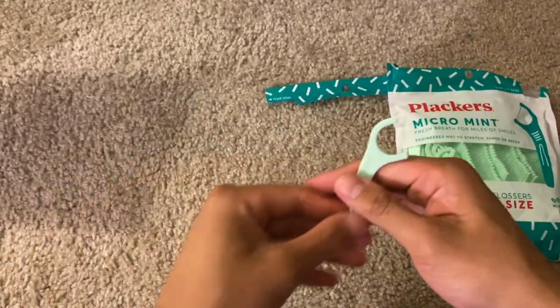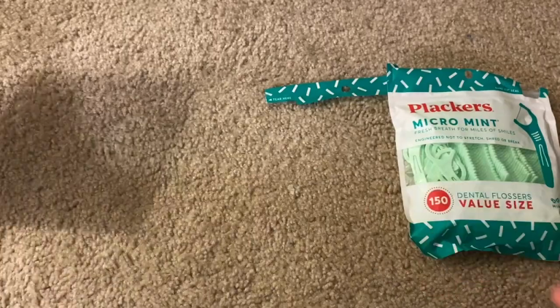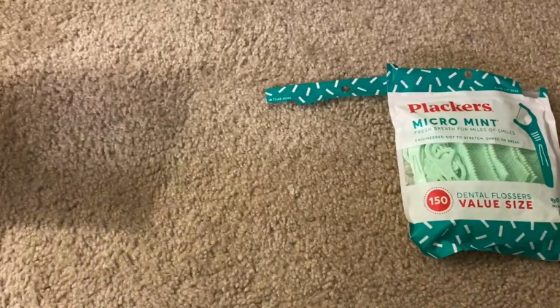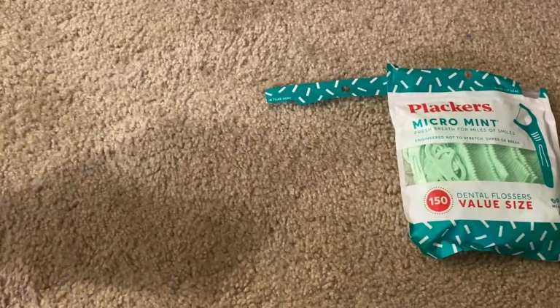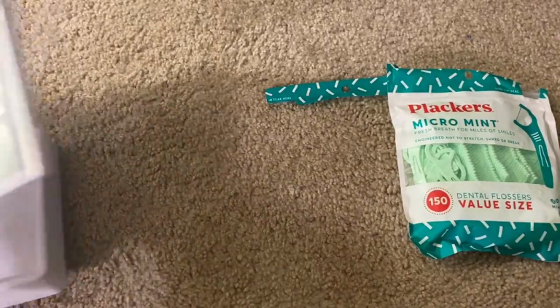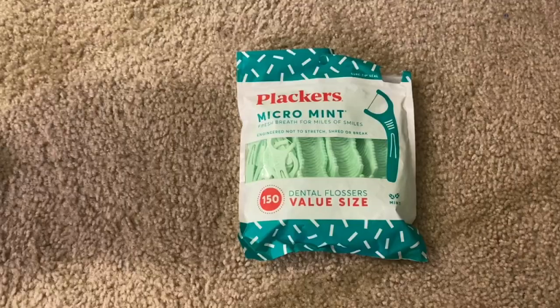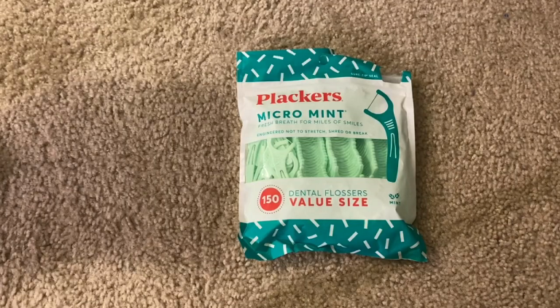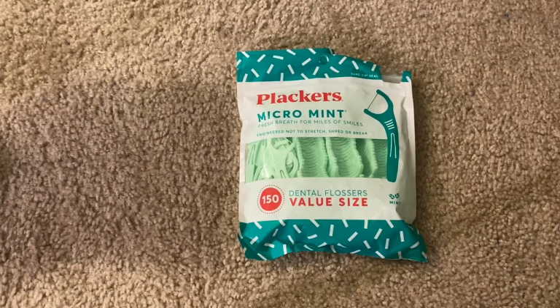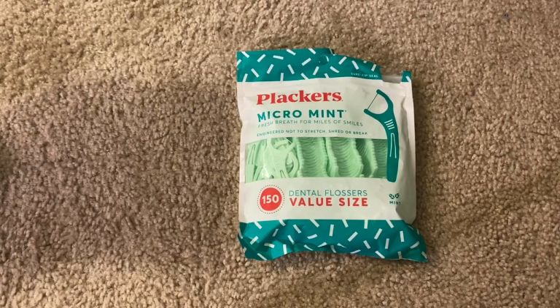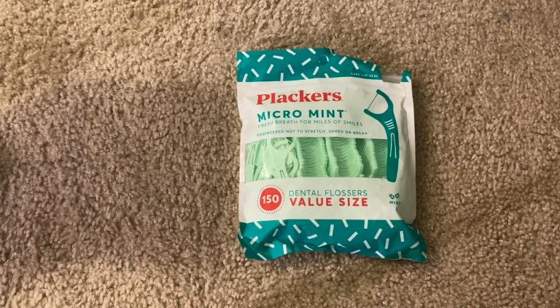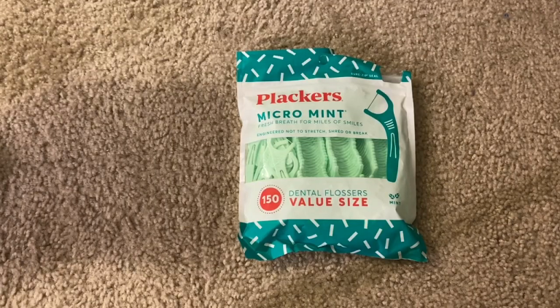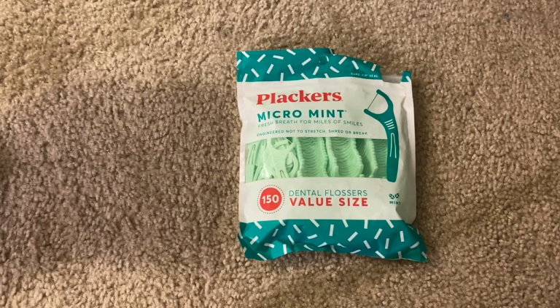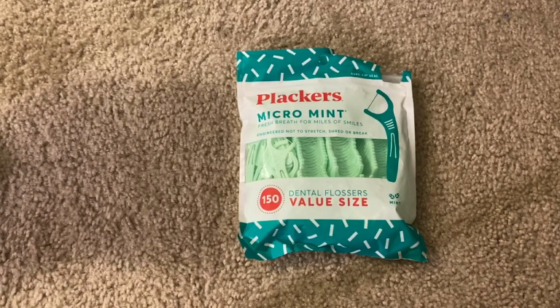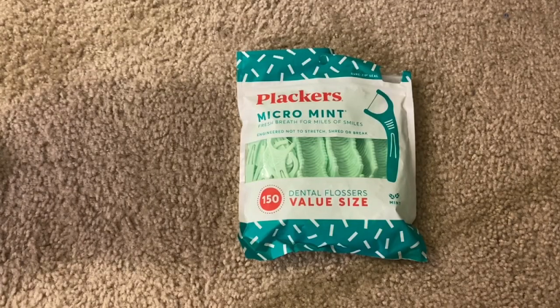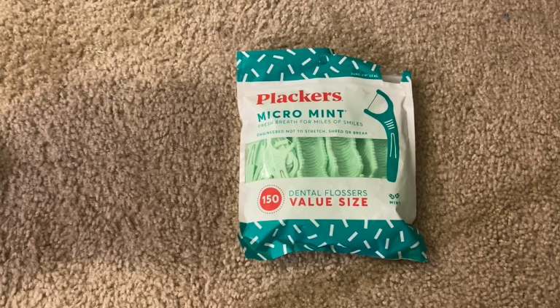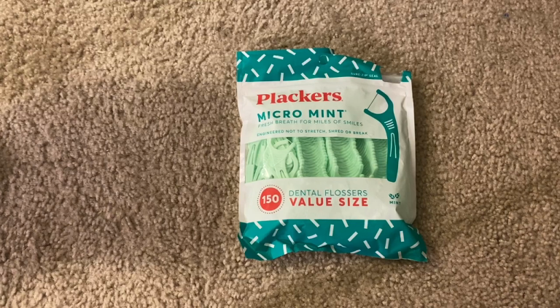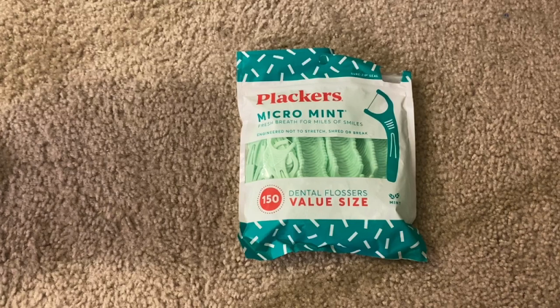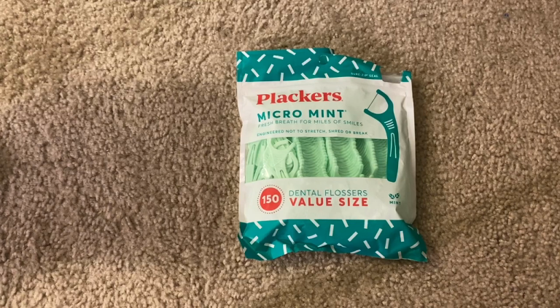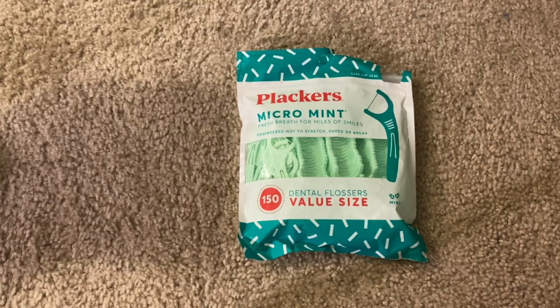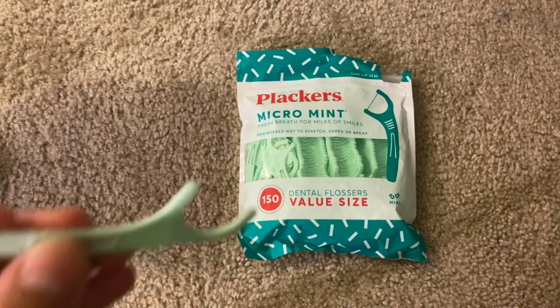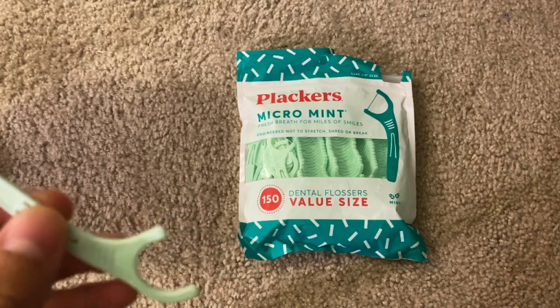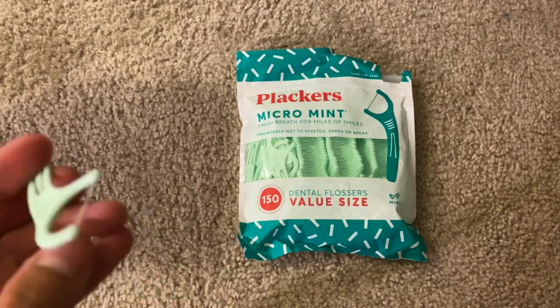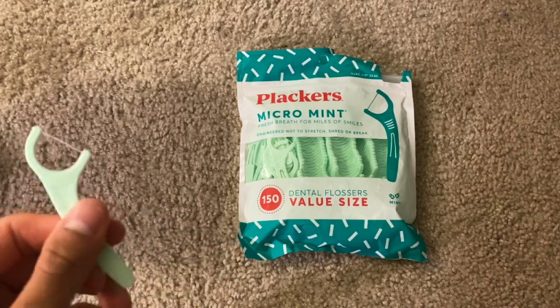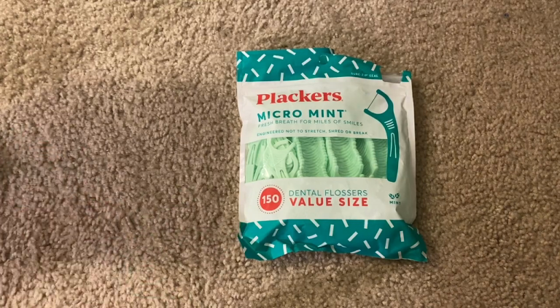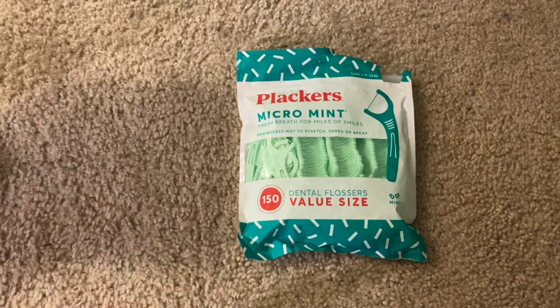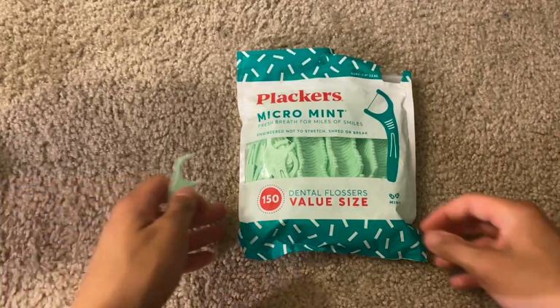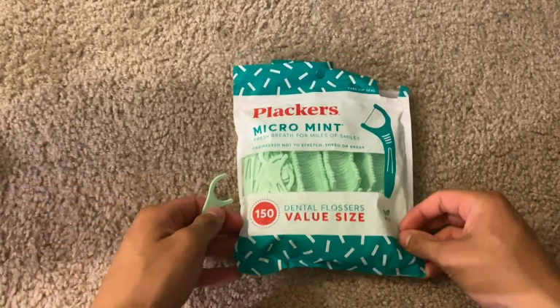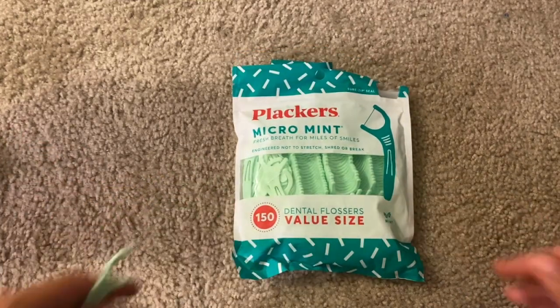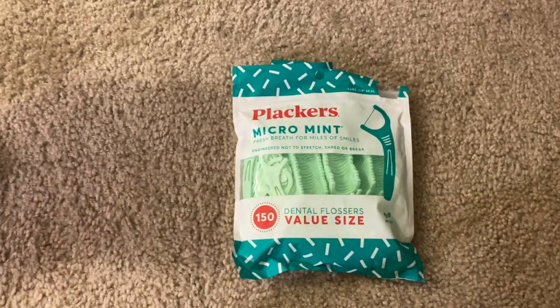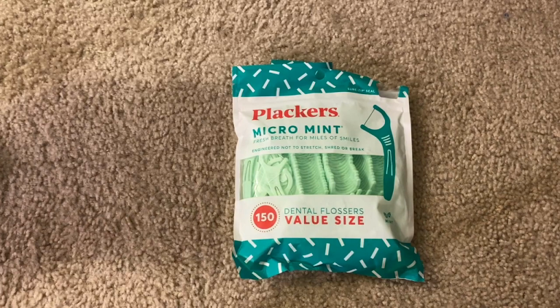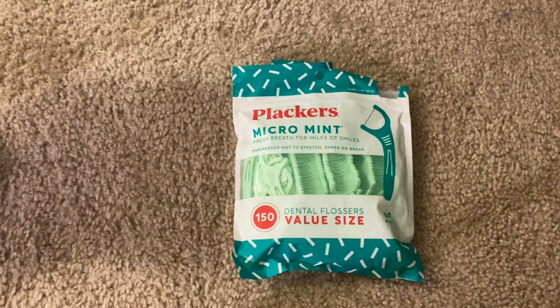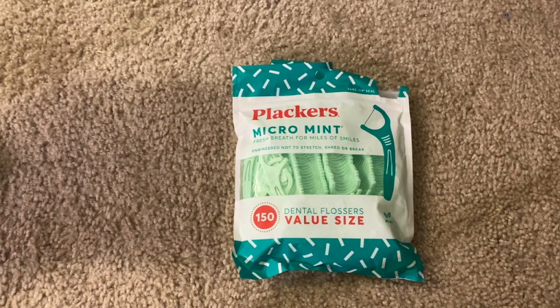Overall this is a really great product. I use it every day — these are my go-to. They leave my teeth feeling minty fresh, as it says Micro Mint, and they get the job done really well. Thanks guys for watching.